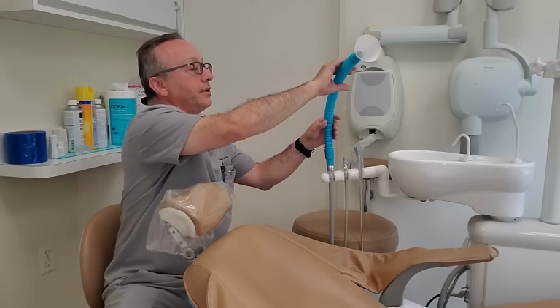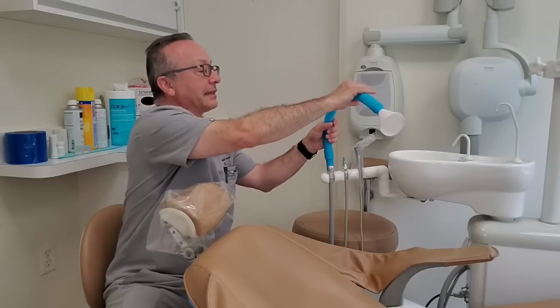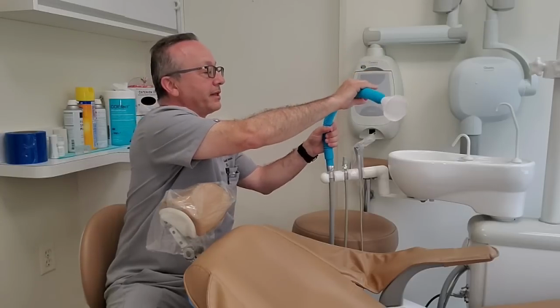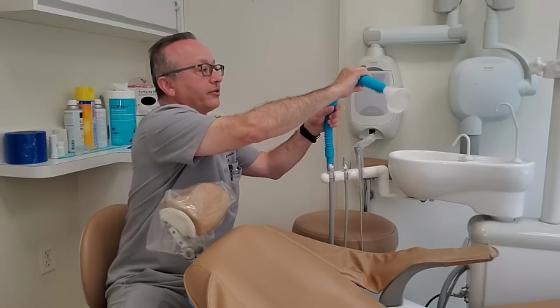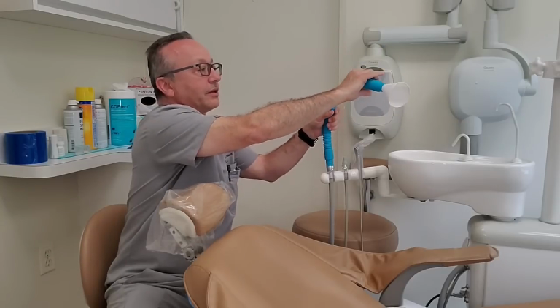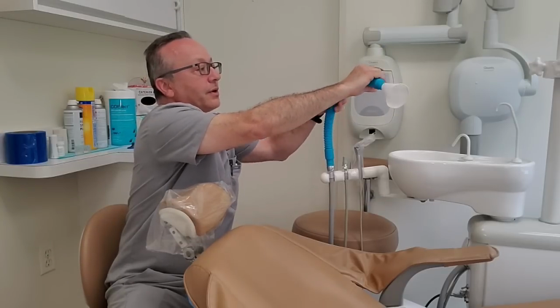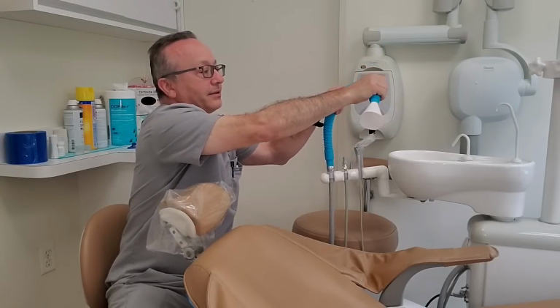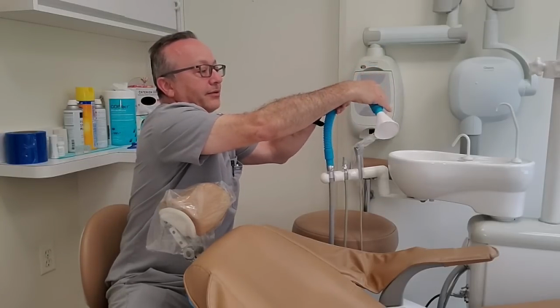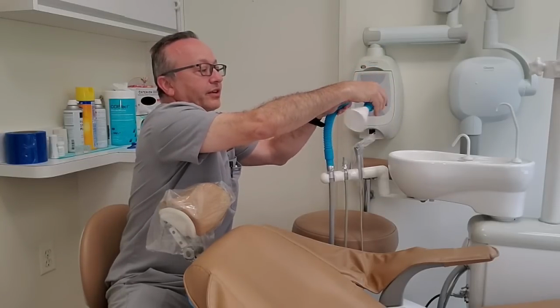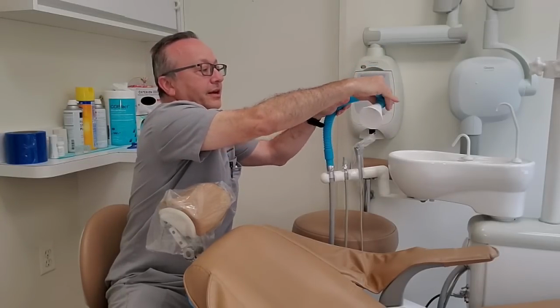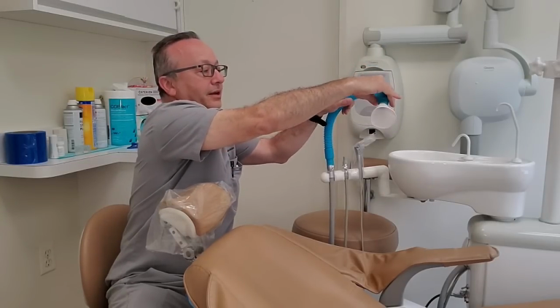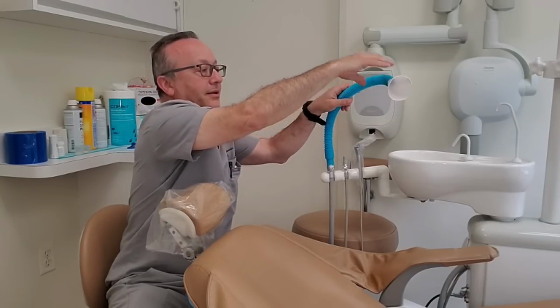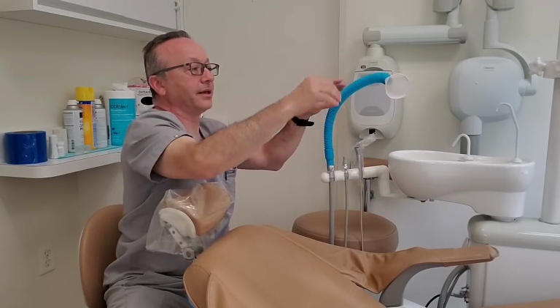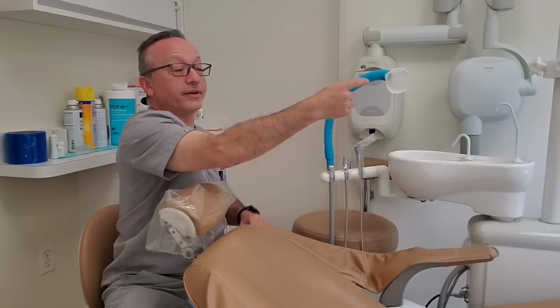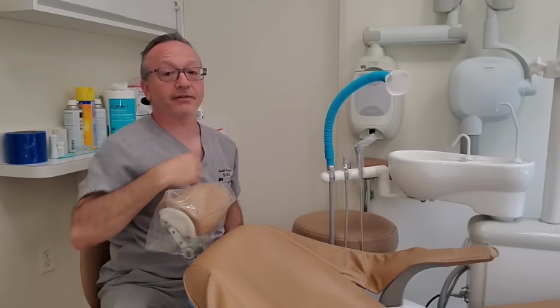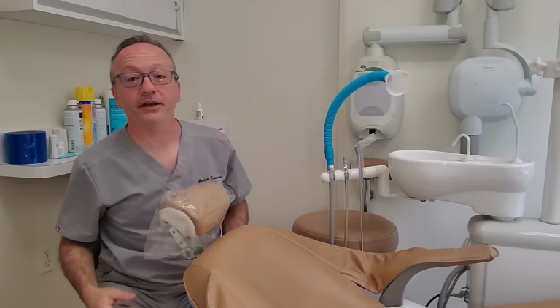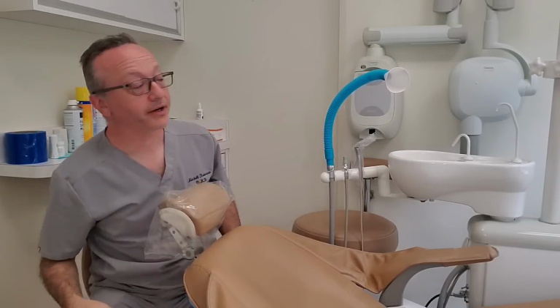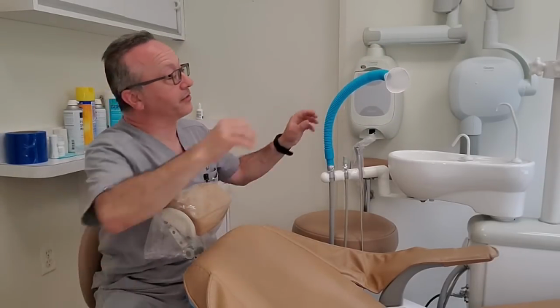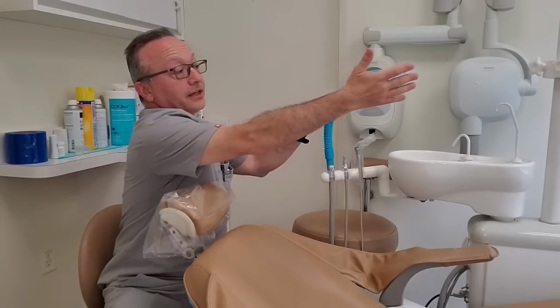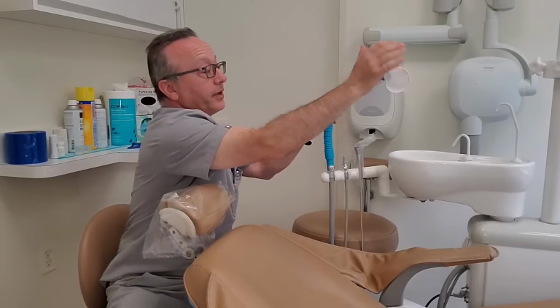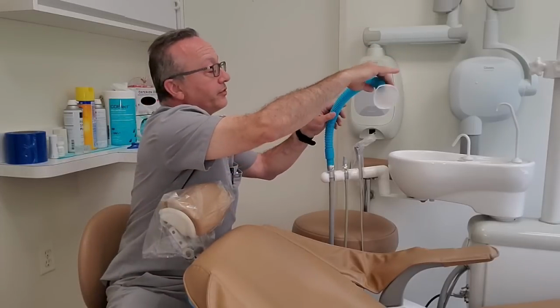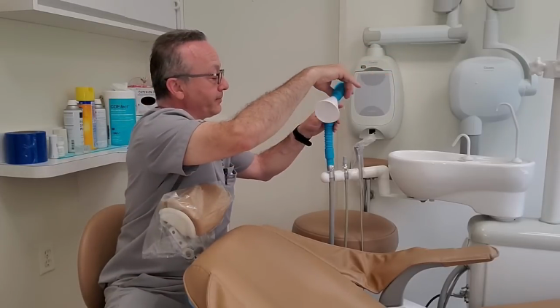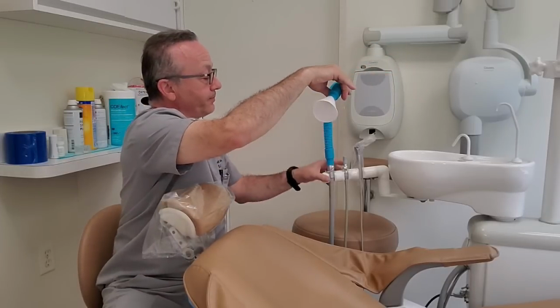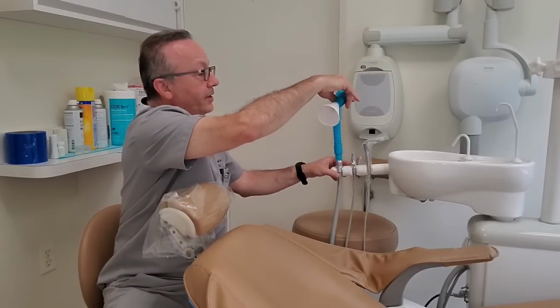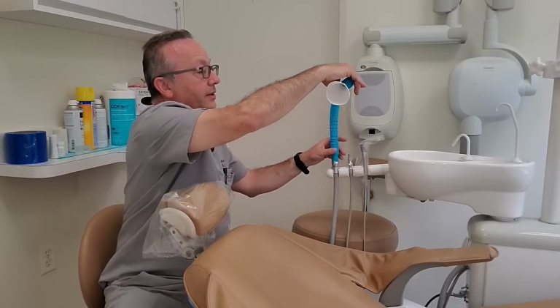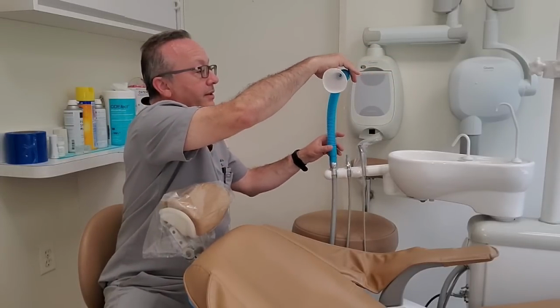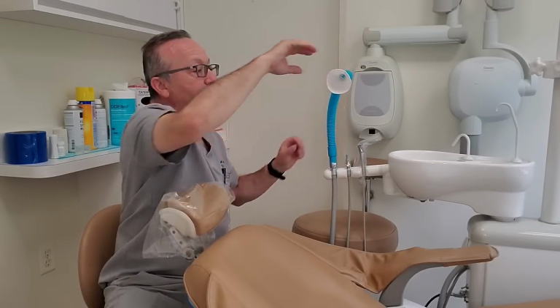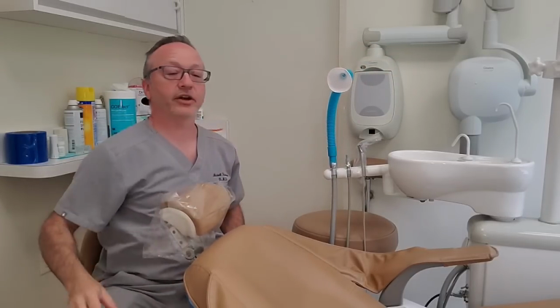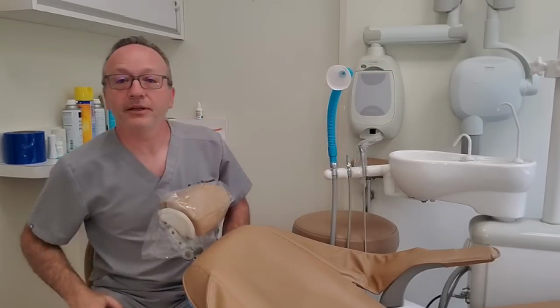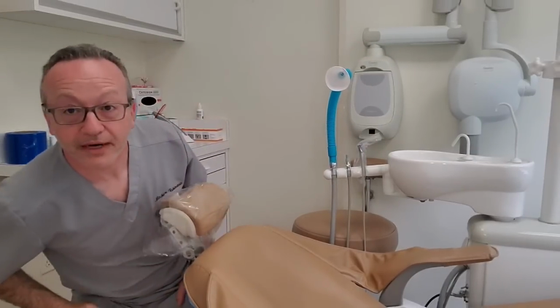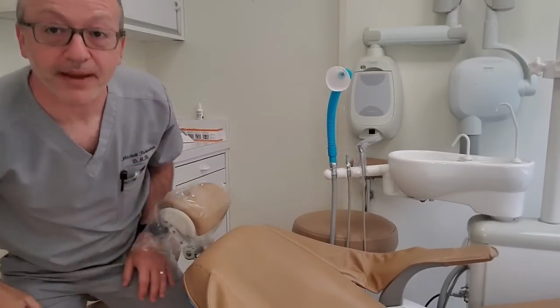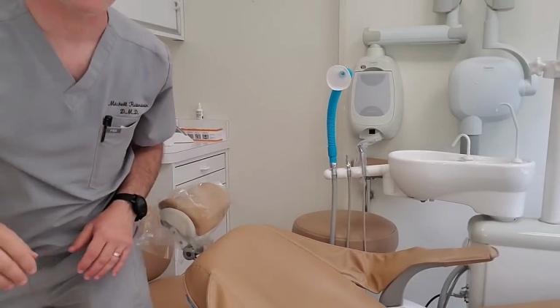You bend it a little bit so it's generally in the right vicinity. It's moving a lot of air — you can hear it and you can feel it. If you were here, you could feel it. Kind of move it in the general direction of your patient's face.